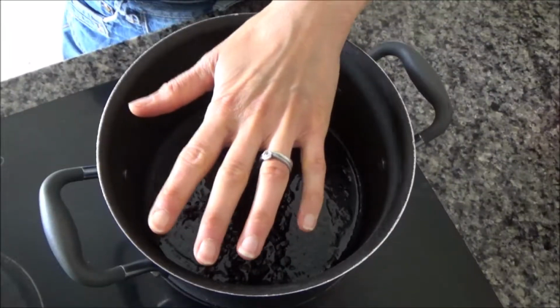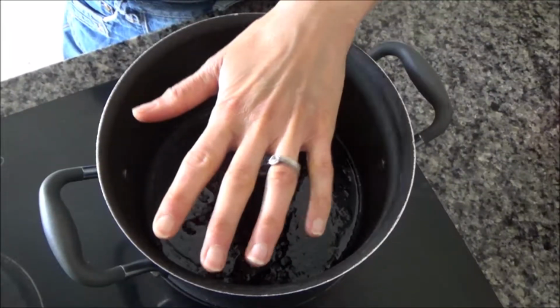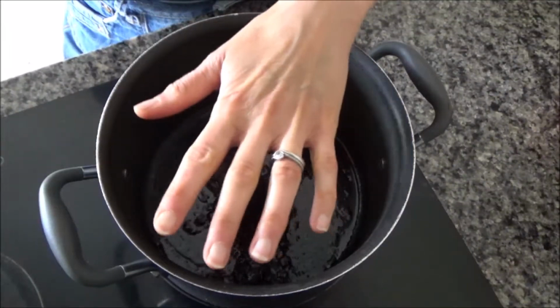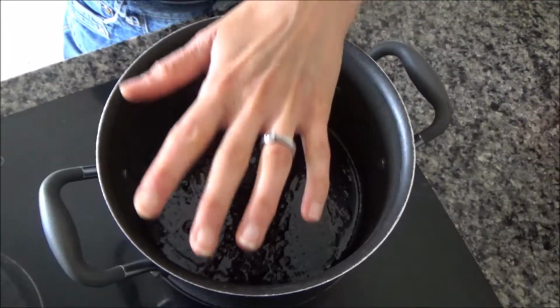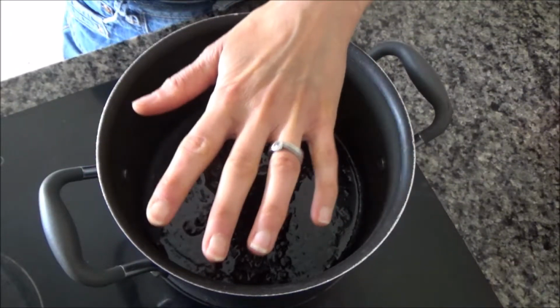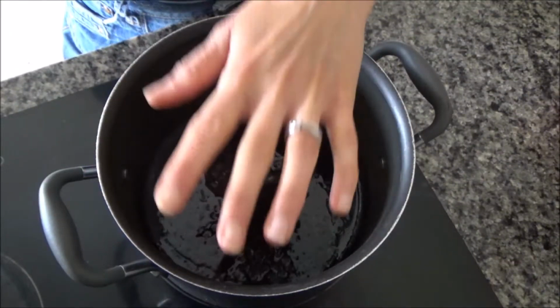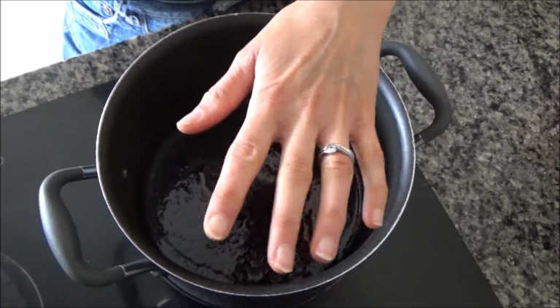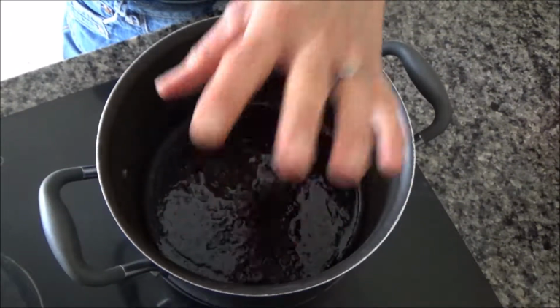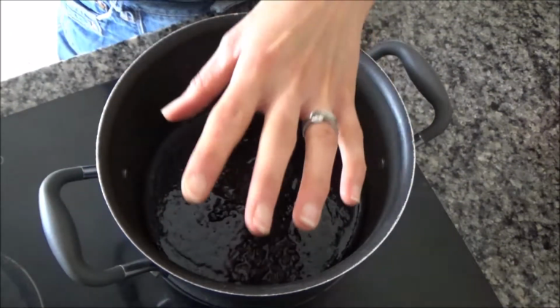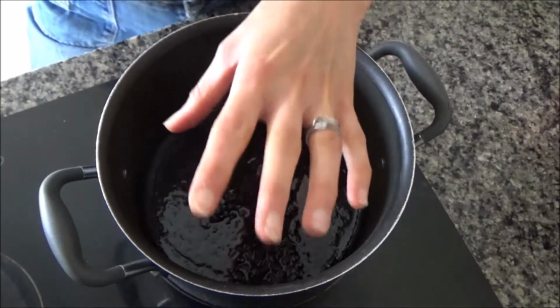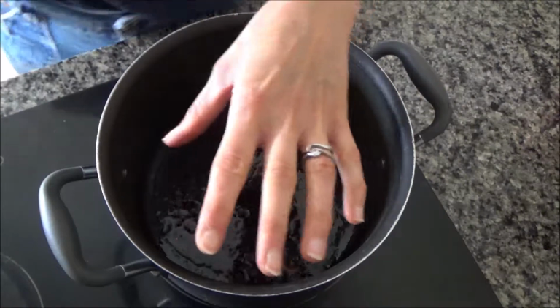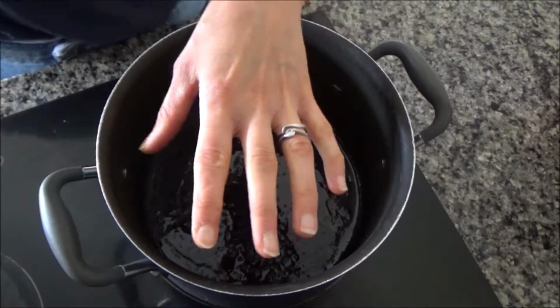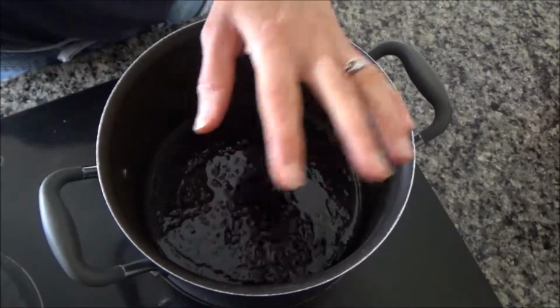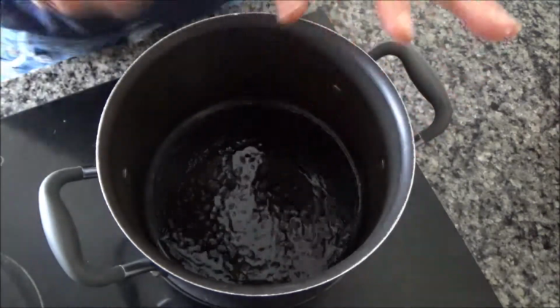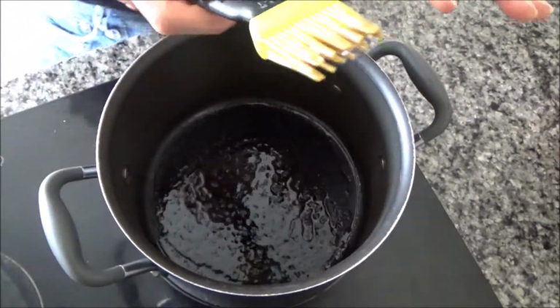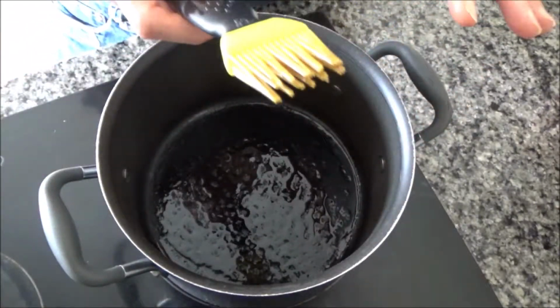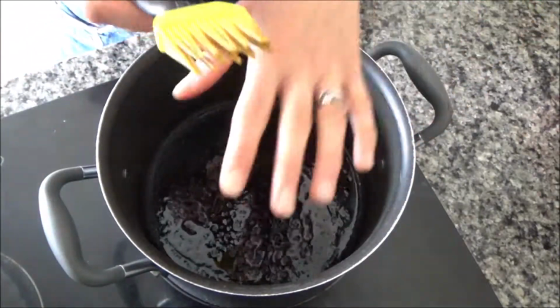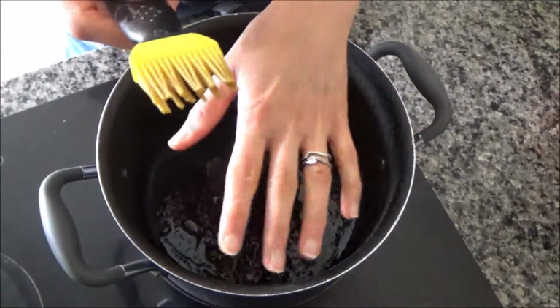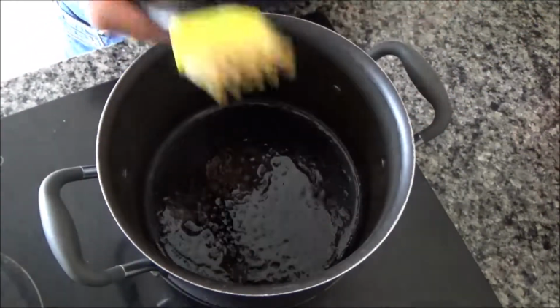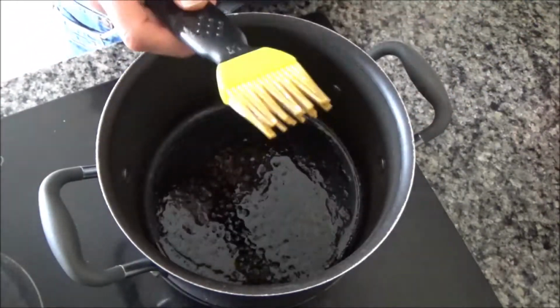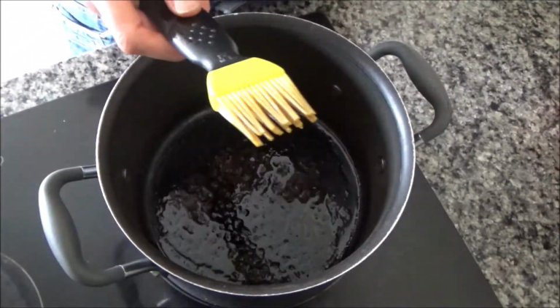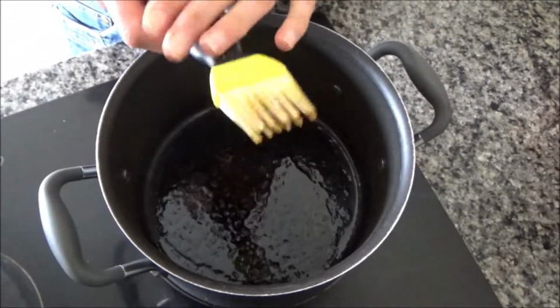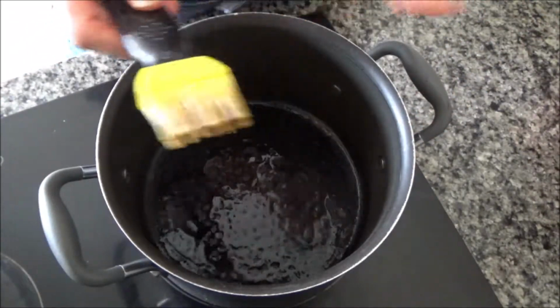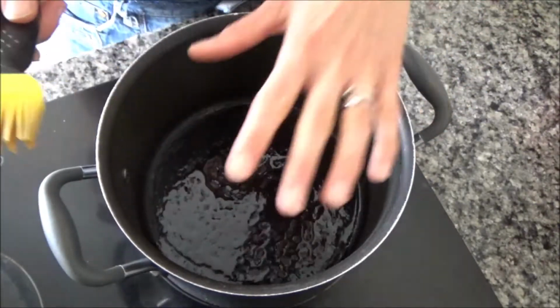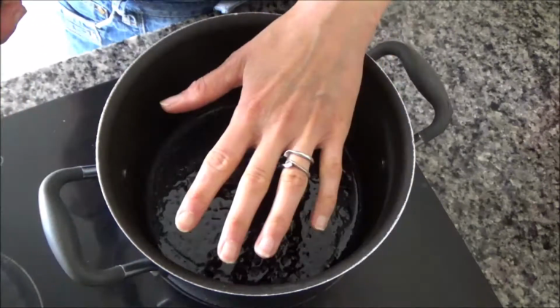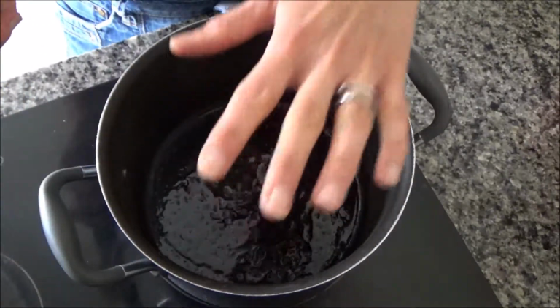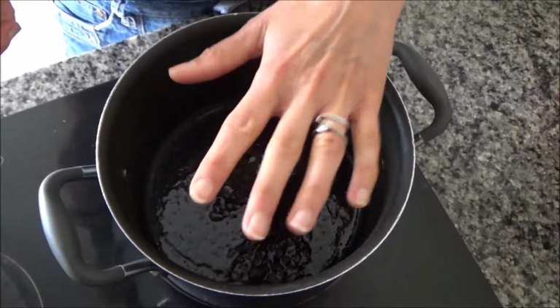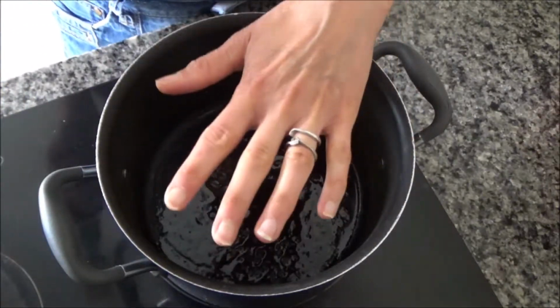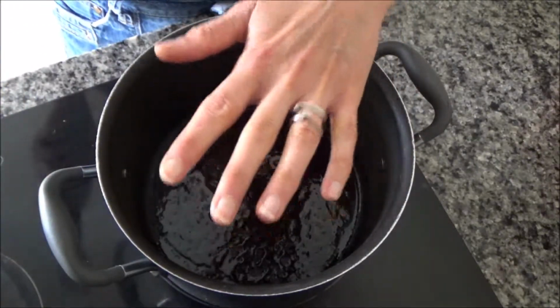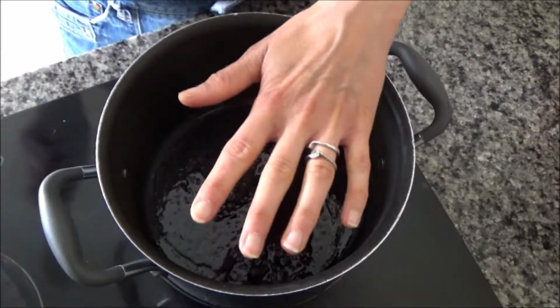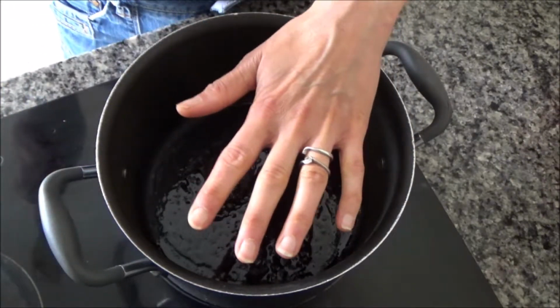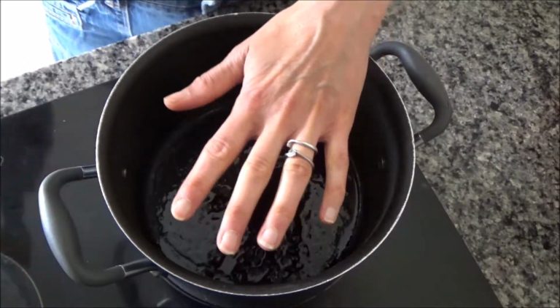I've put a large saucepan on a high heat and I've added a bit of oil. I've spread the oil around the base of the pan with my plastic brush, as I always do, and I'm just going to leave this to heat up now.